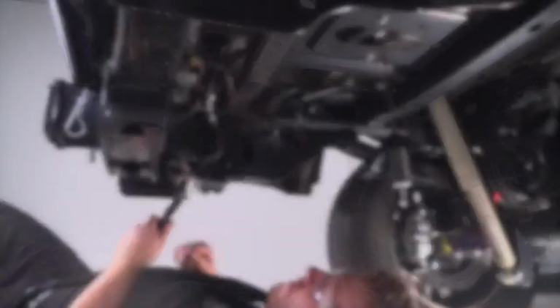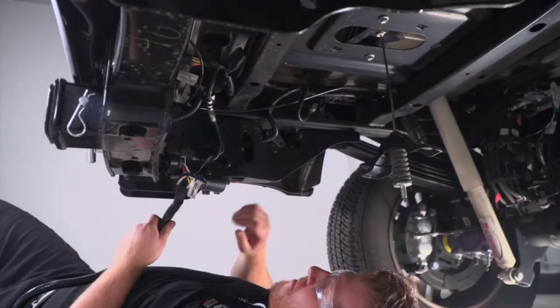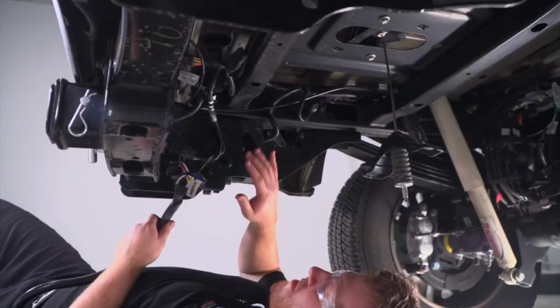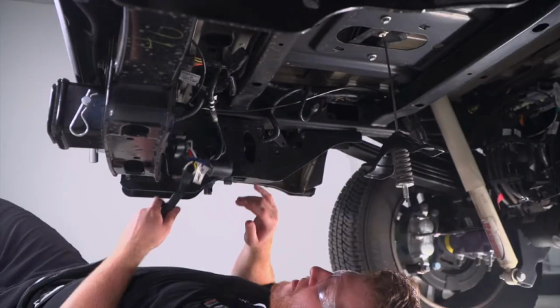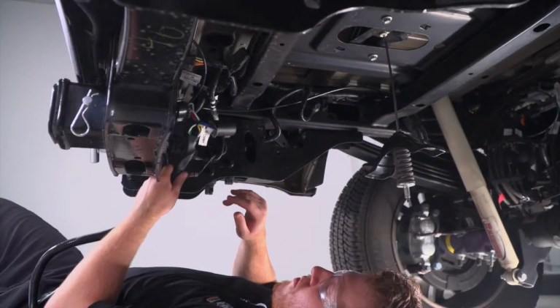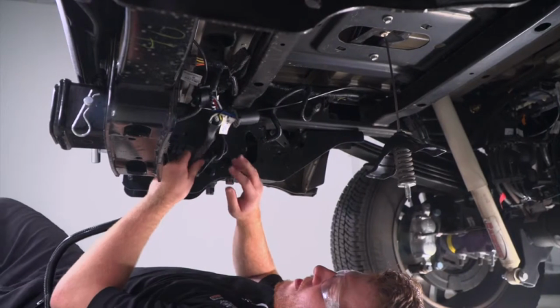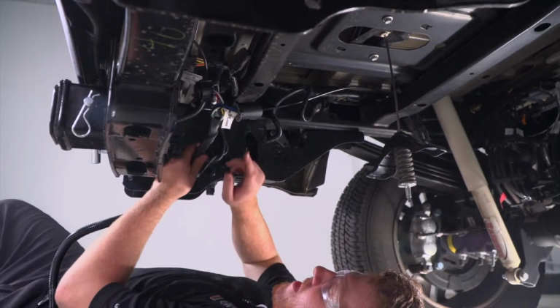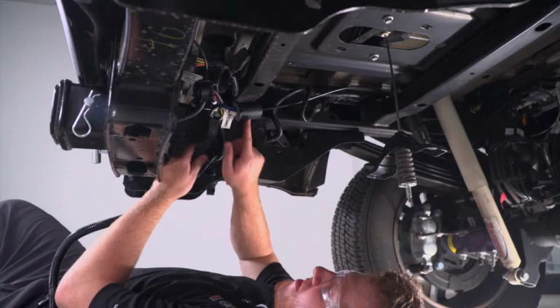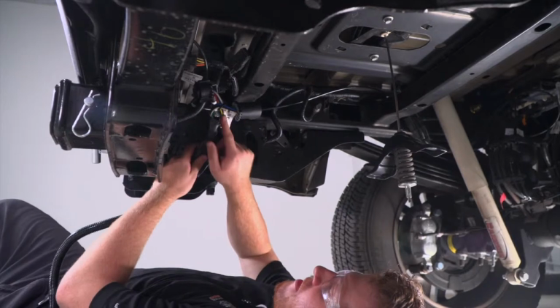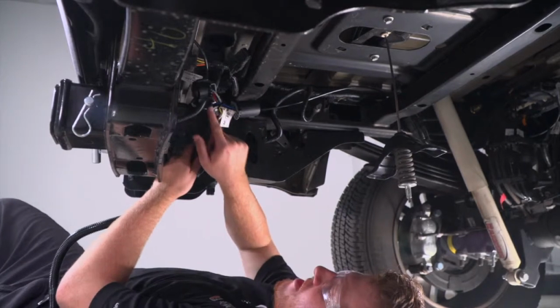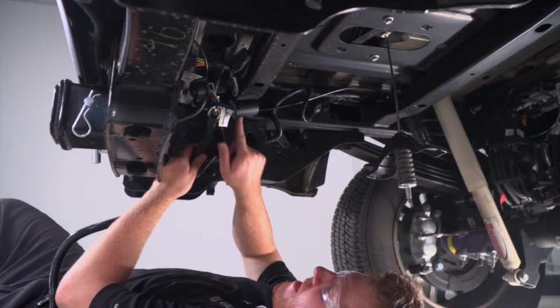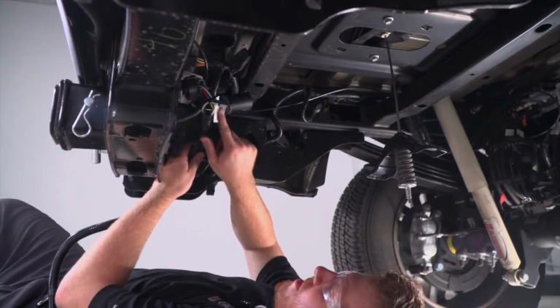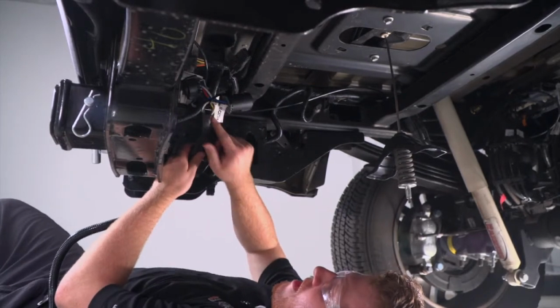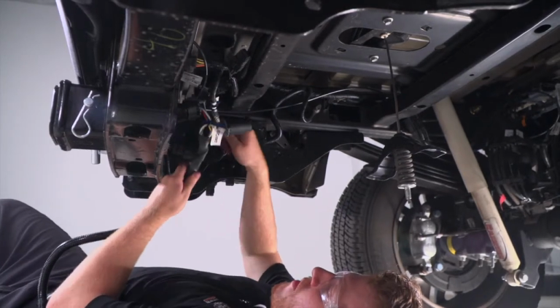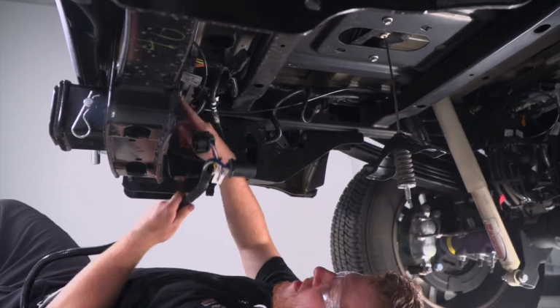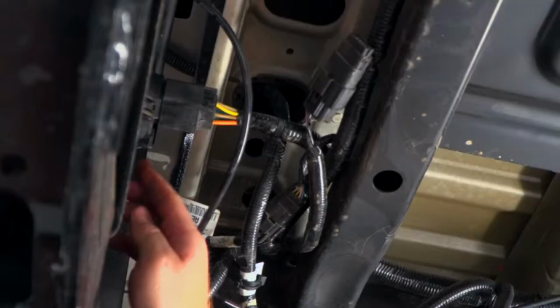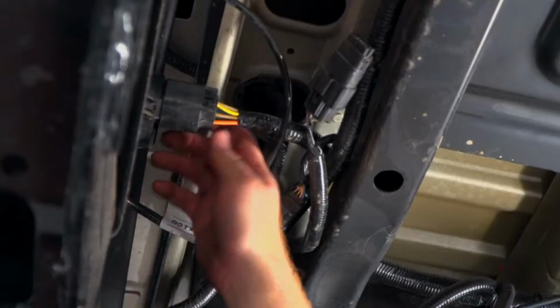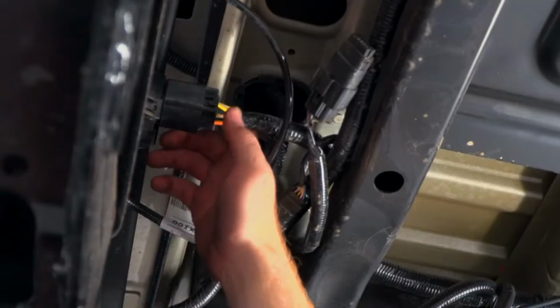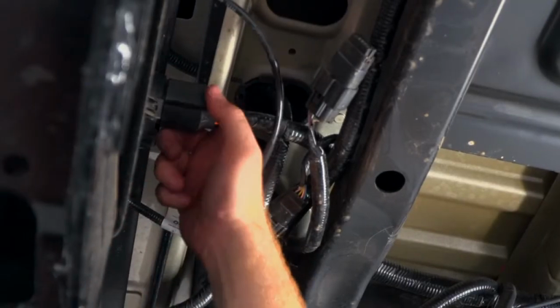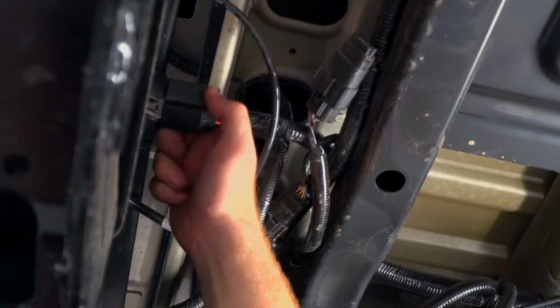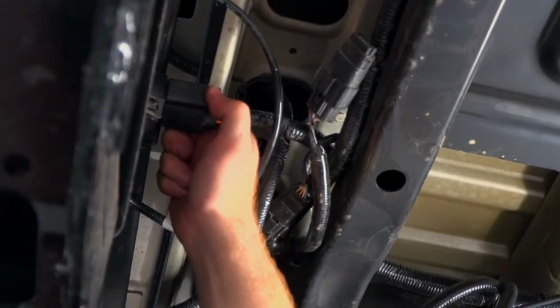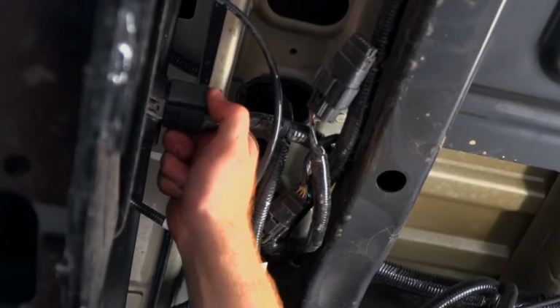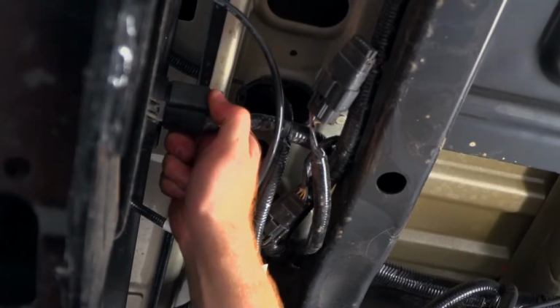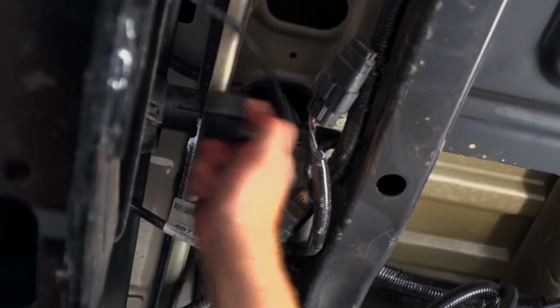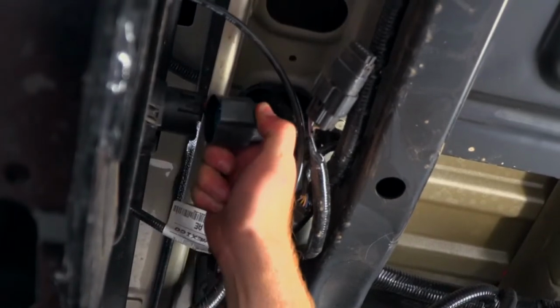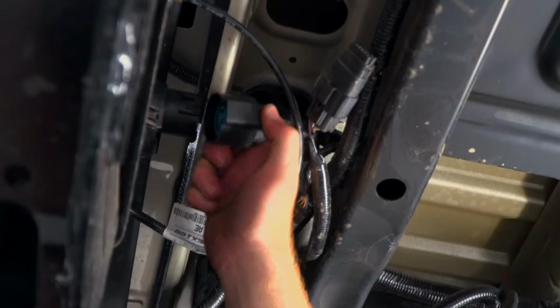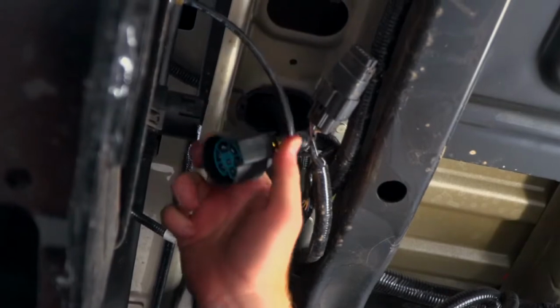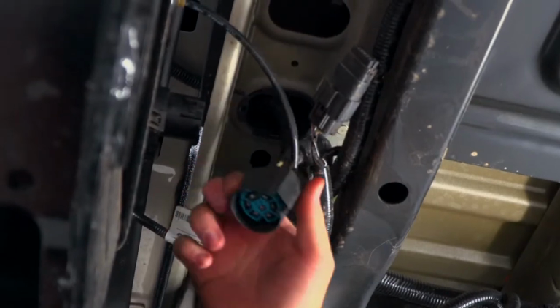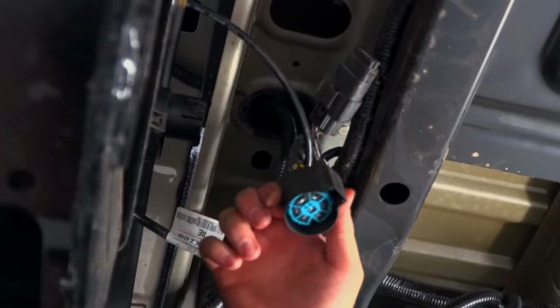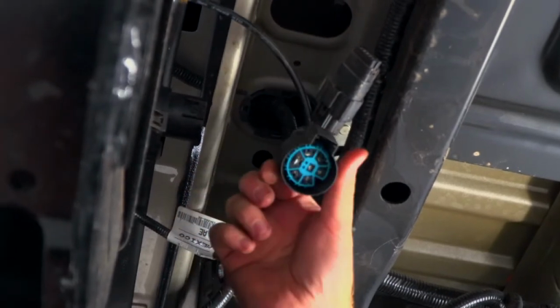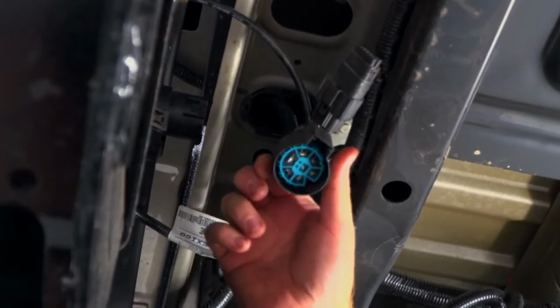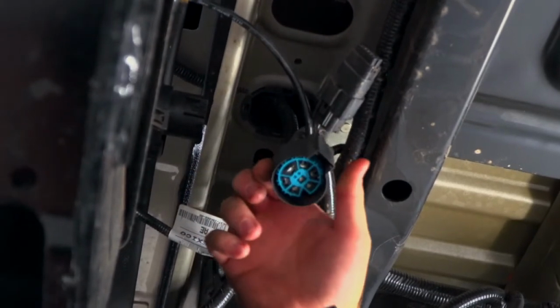Behind the bumper, we're going to go ahead and take our T-connection, unplug our existing wiring, and plug in our T-connection behind that.